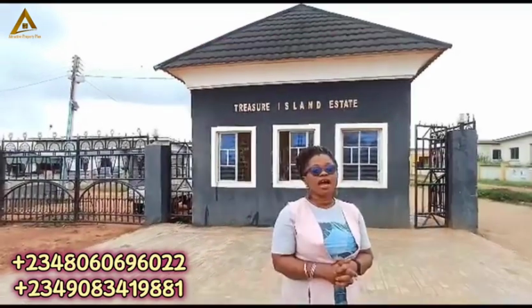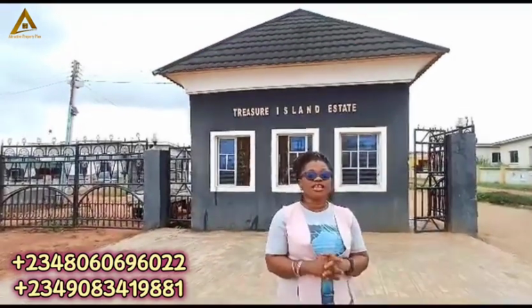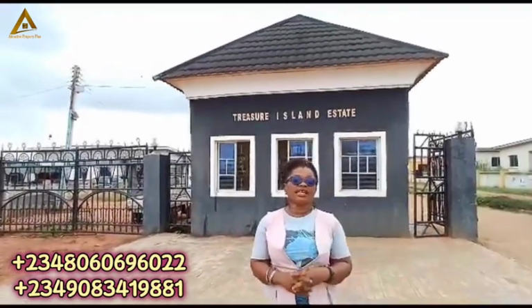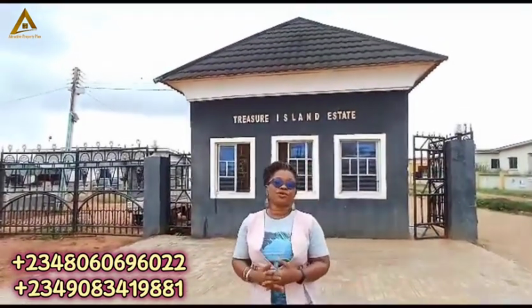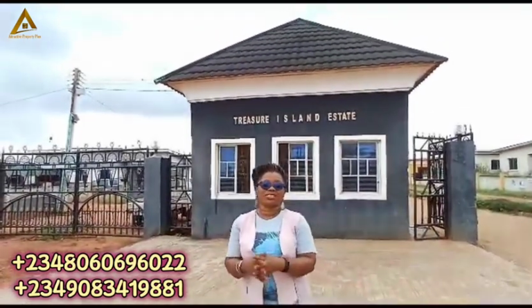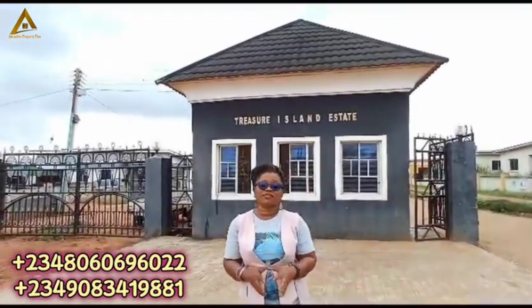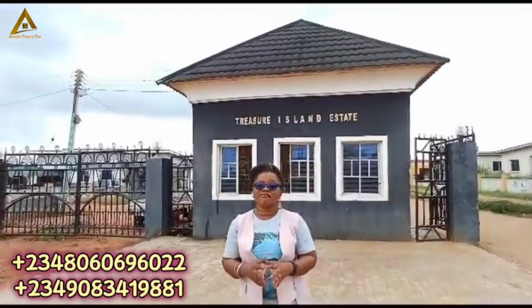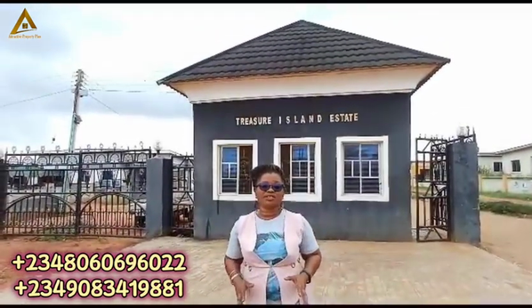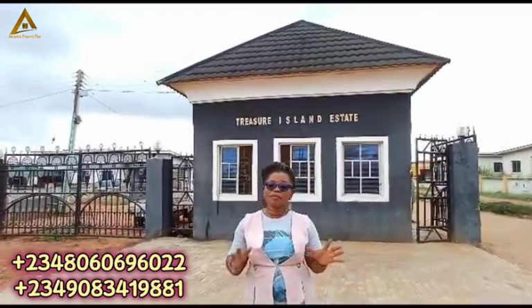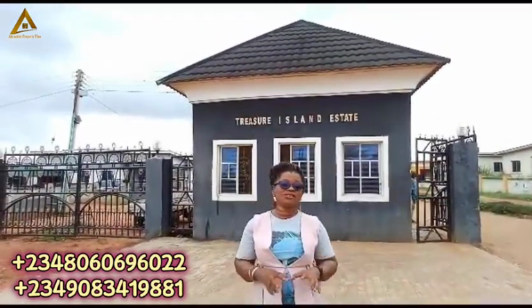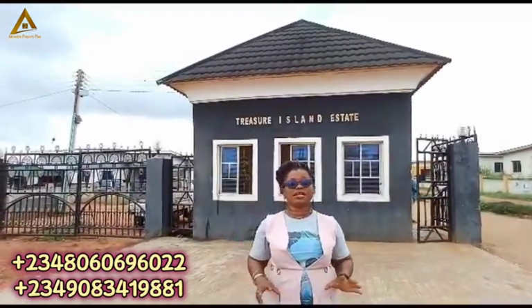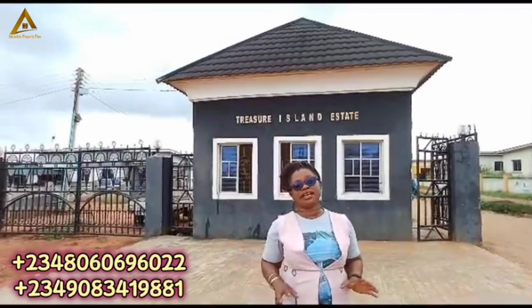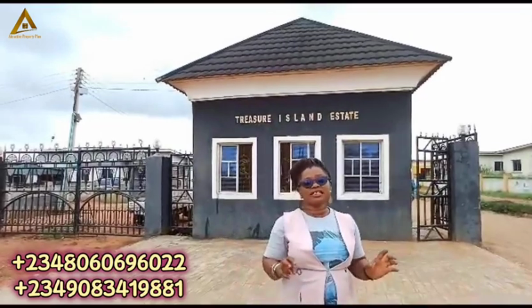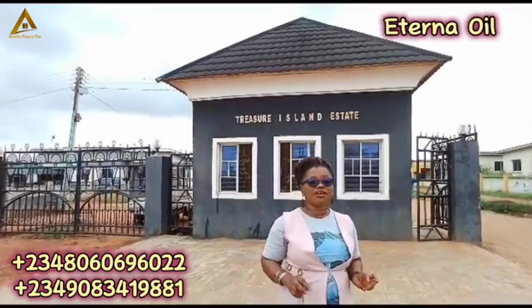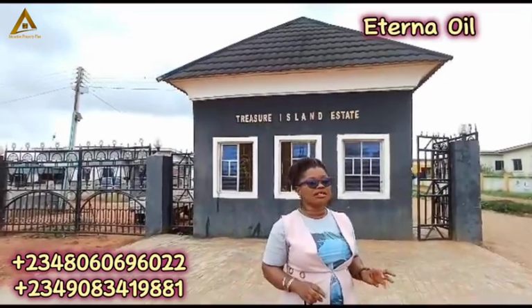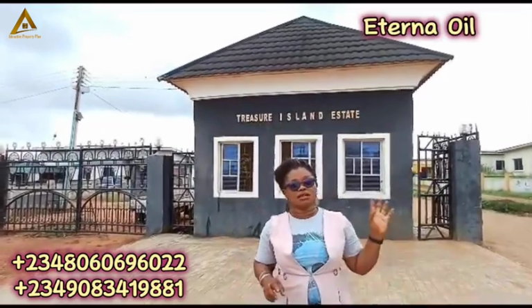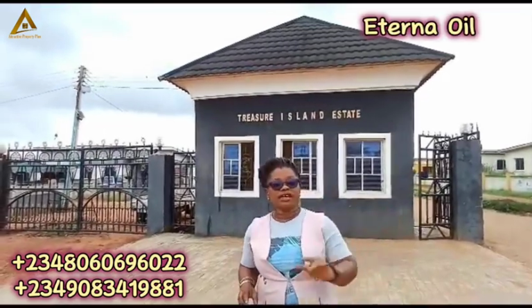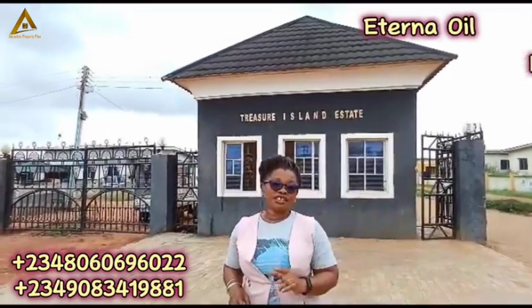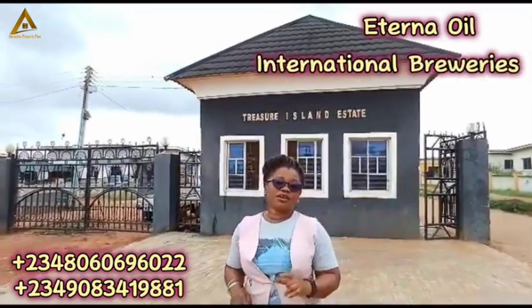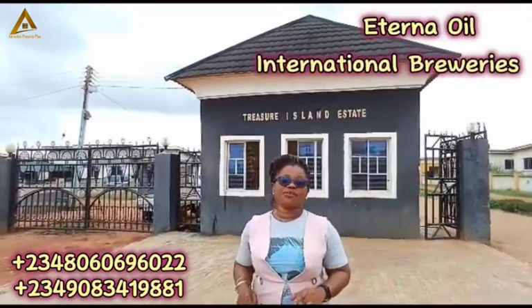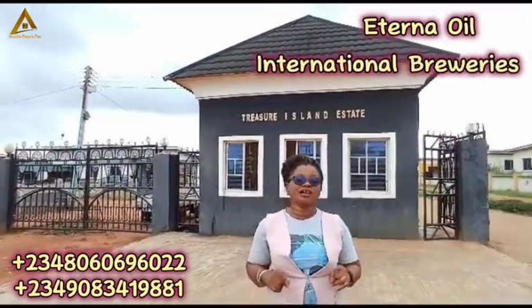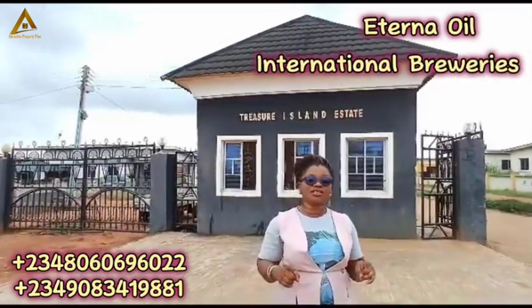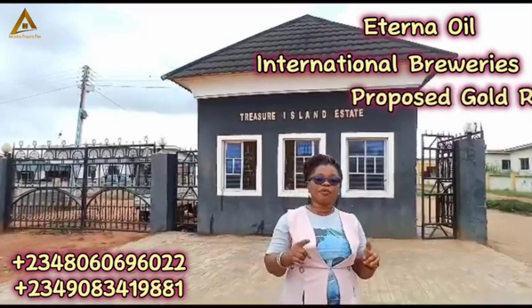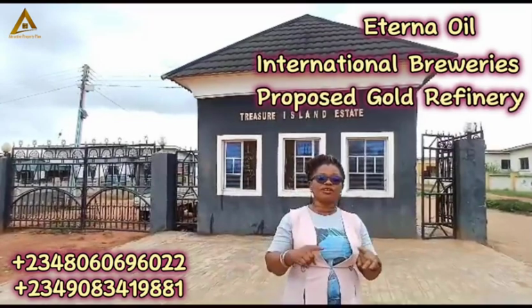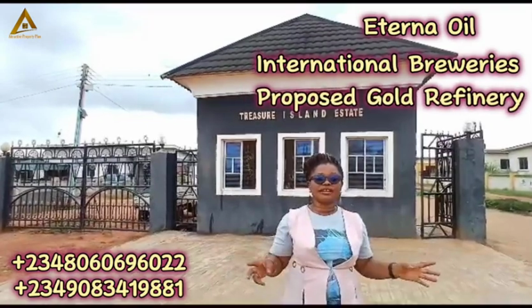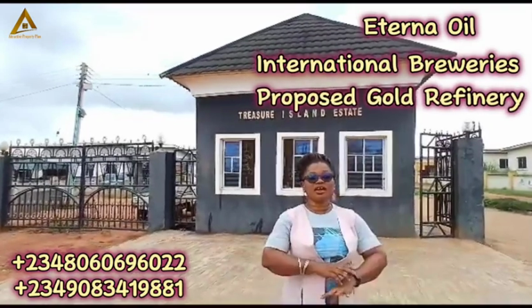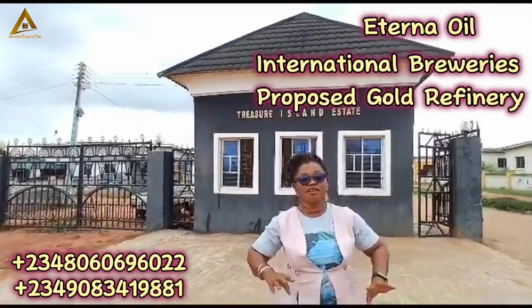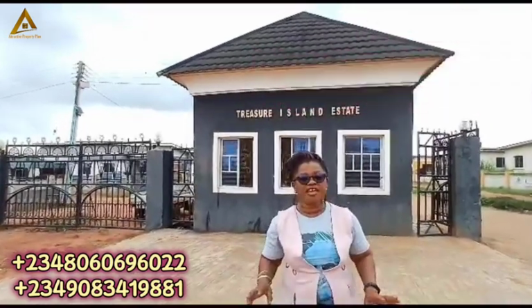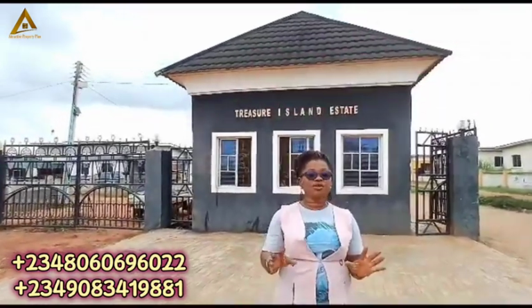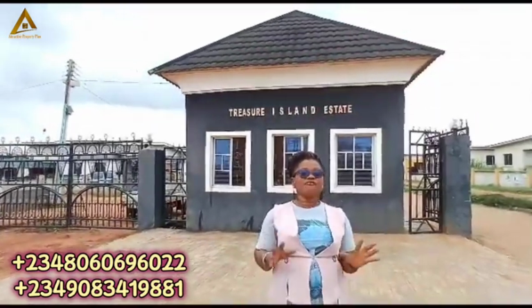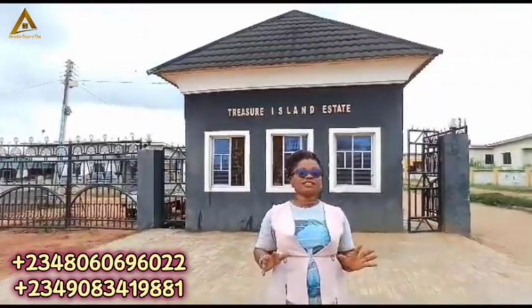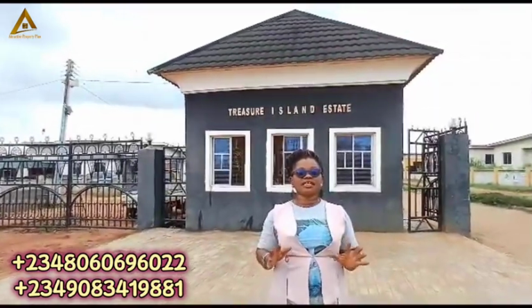I'll go inside and show you the beautiful environment. Remember the notable landmarks here: the international oil refinery, the international greenway, and the proposed gold refinery — they're all here. So your investment here is secured.